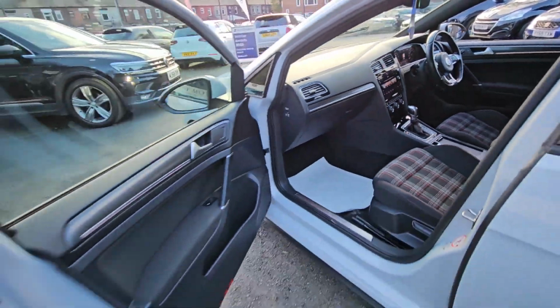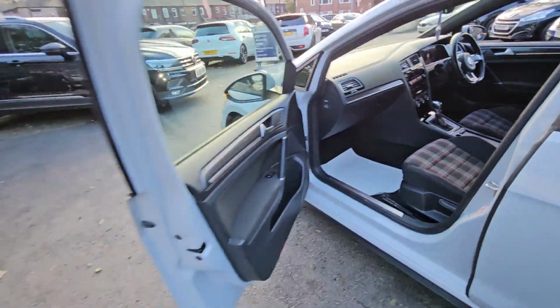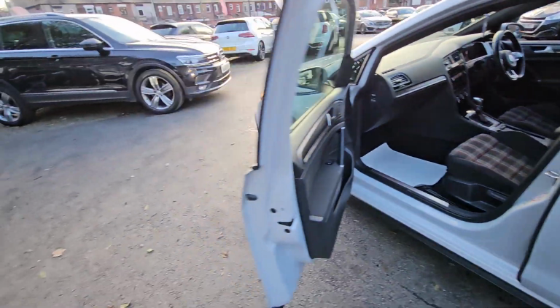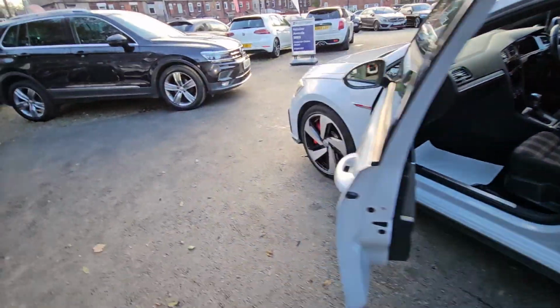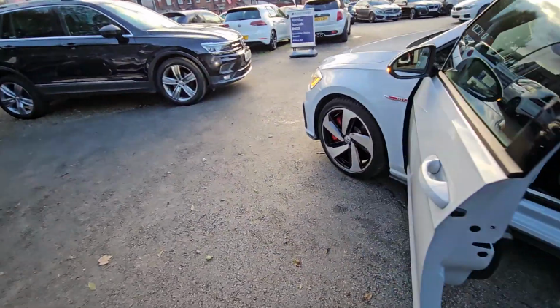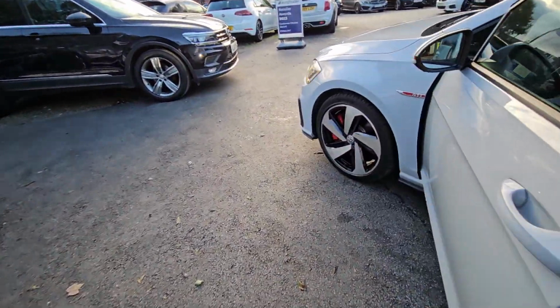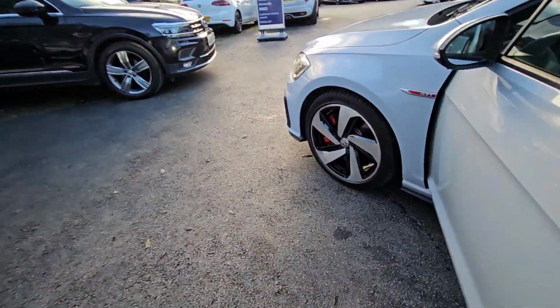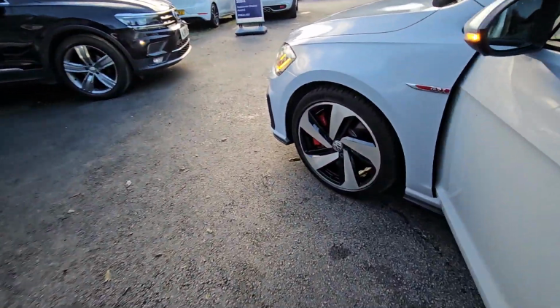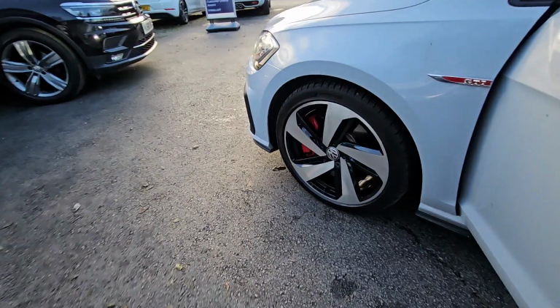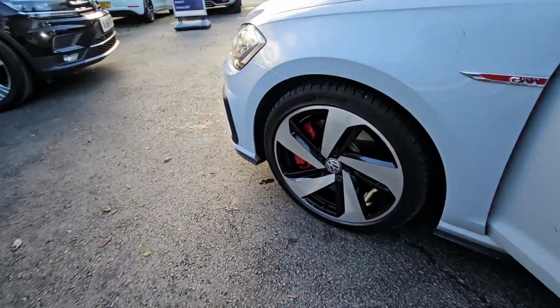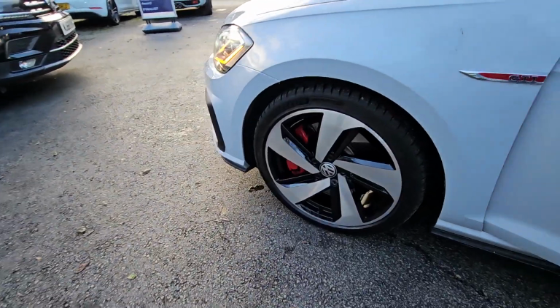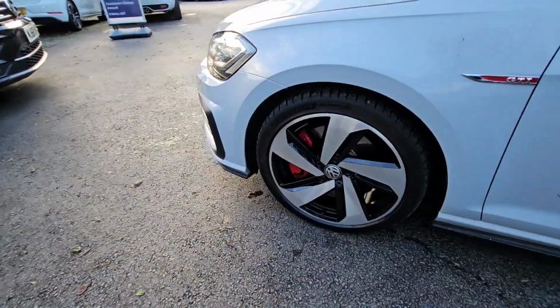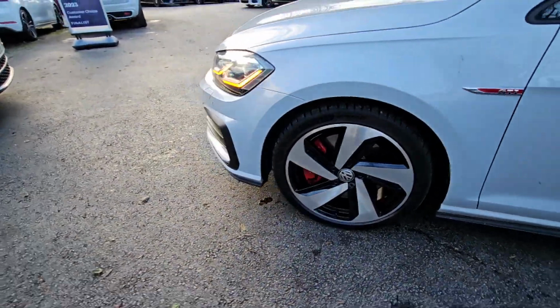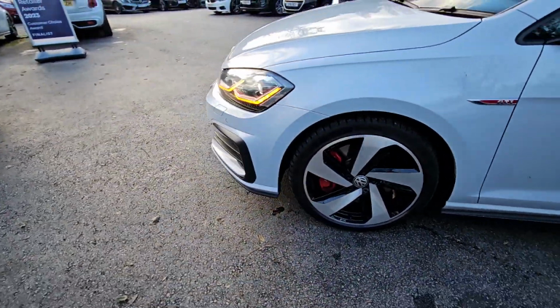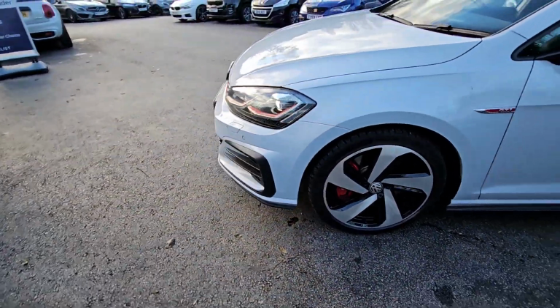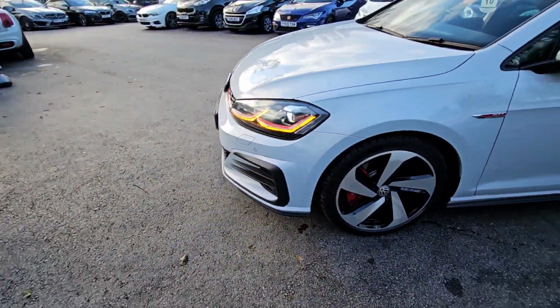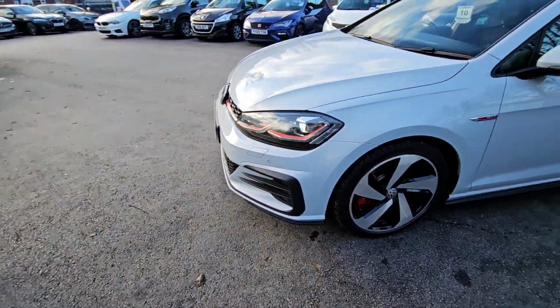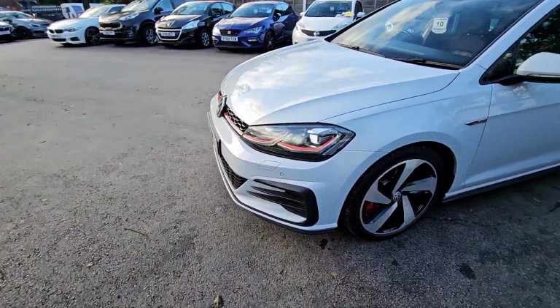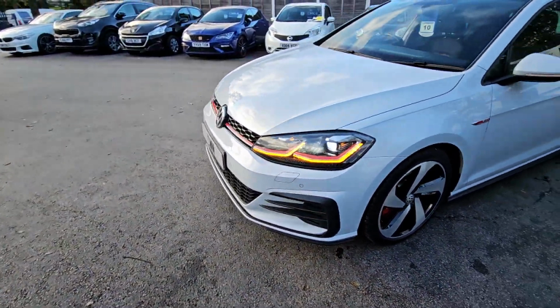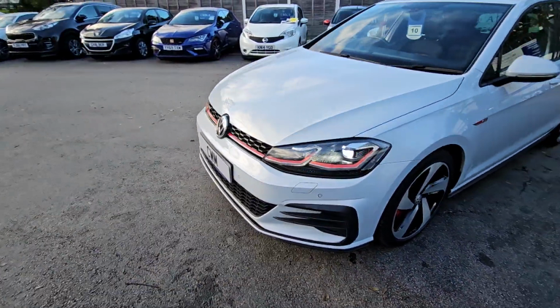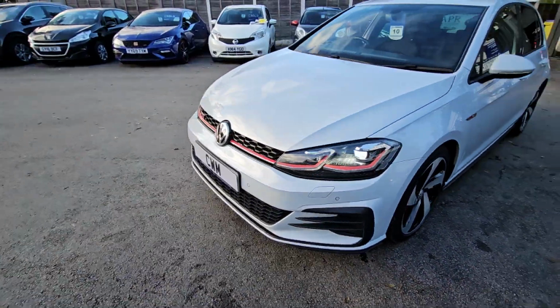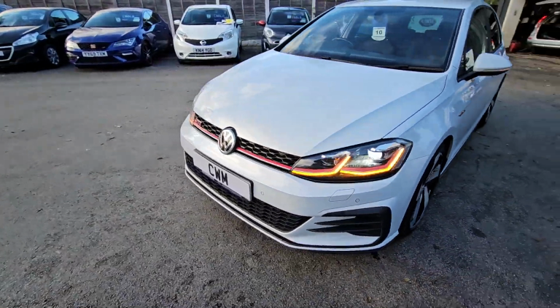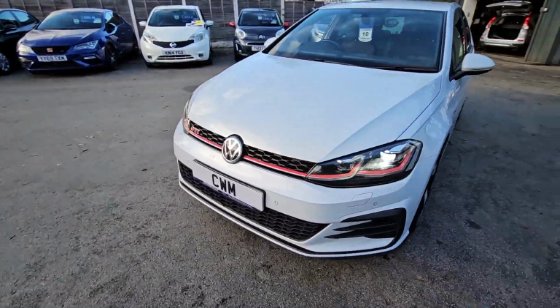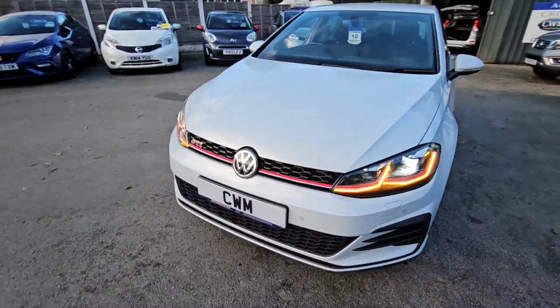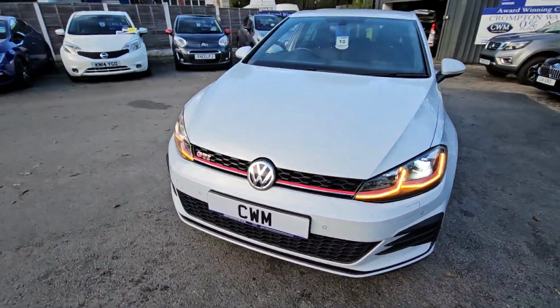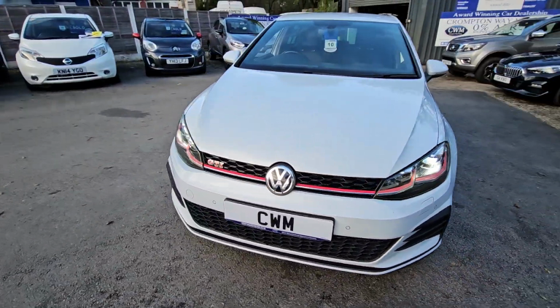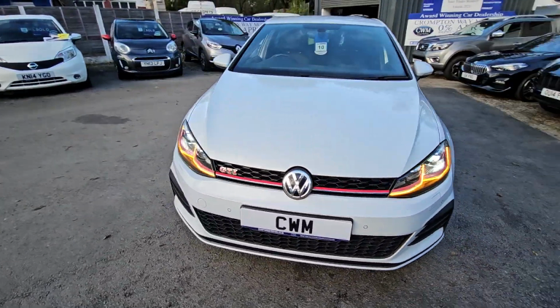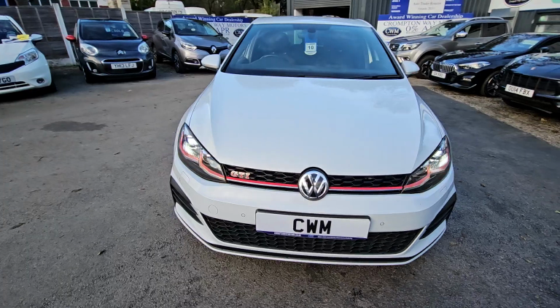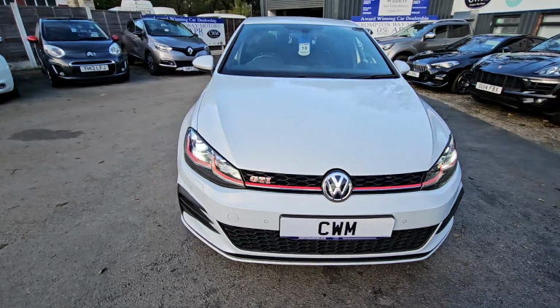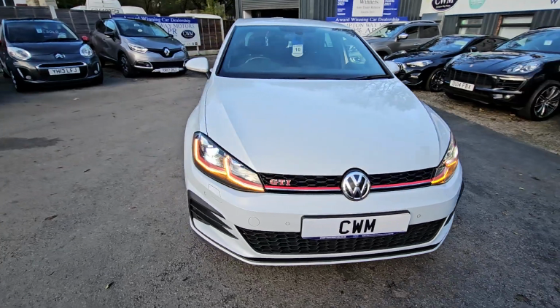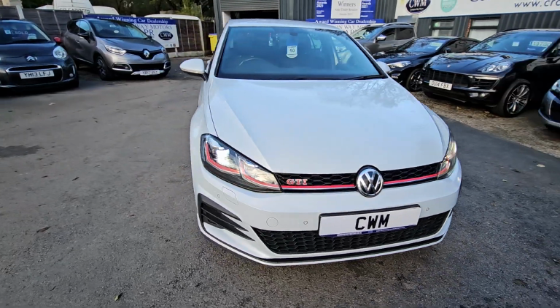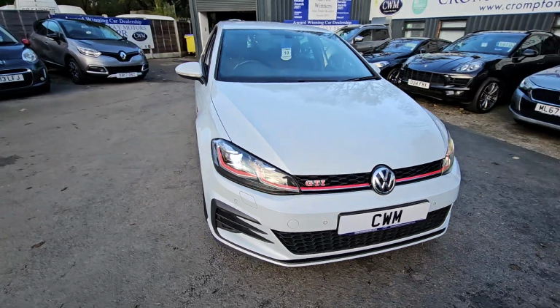For more information on this vehicle, for a part exchange appraisal or for finance figures, give us a call on 01204 393 181. Thank you.